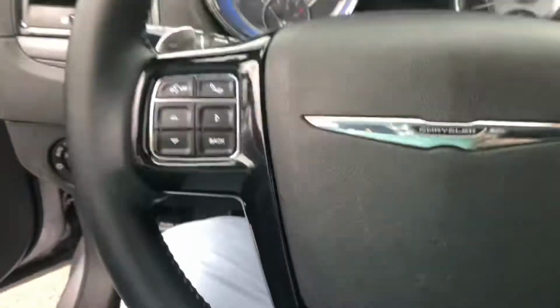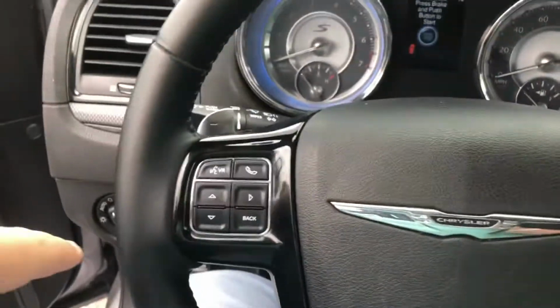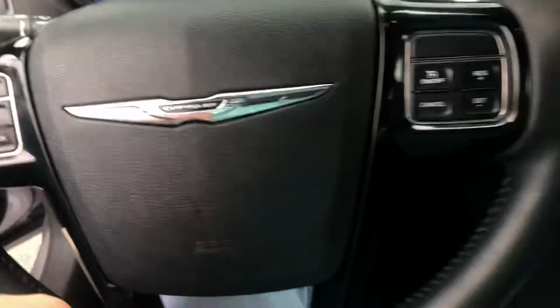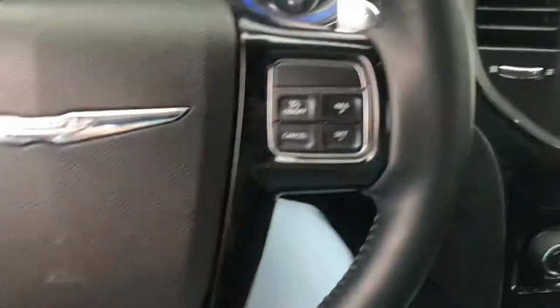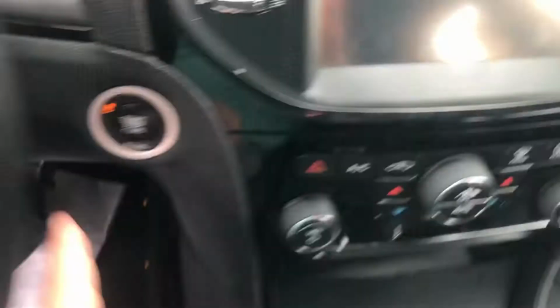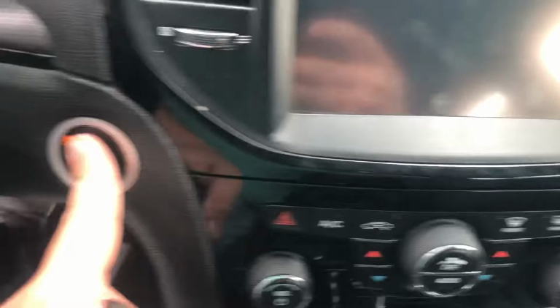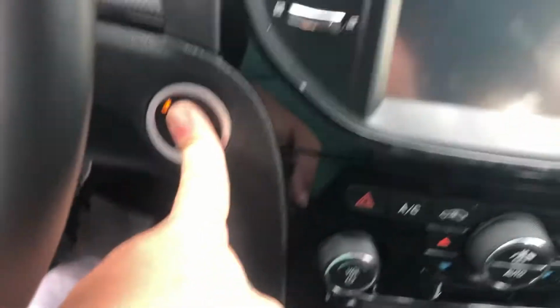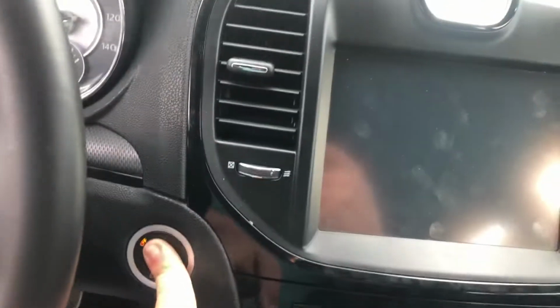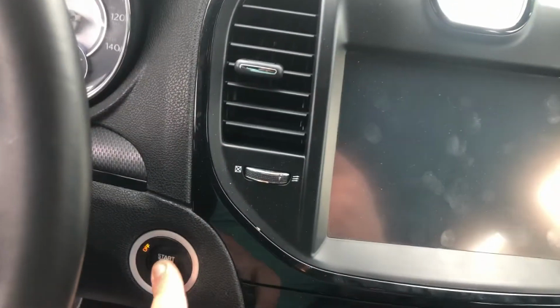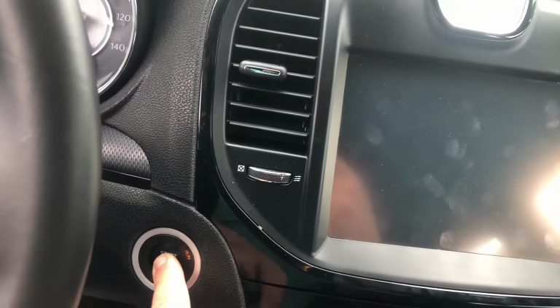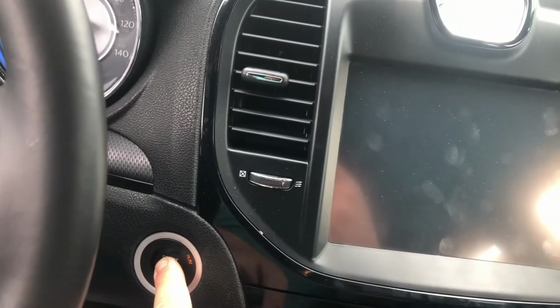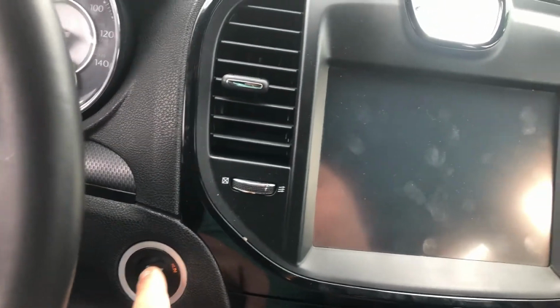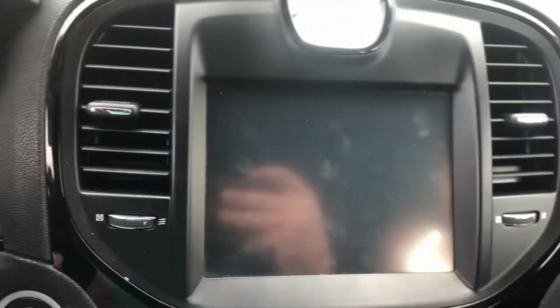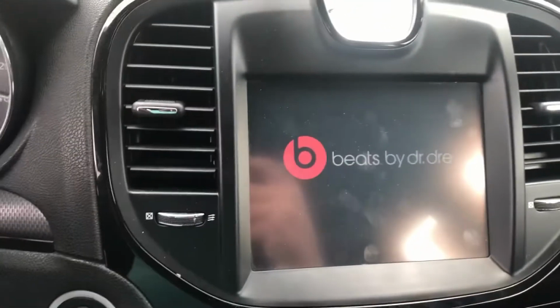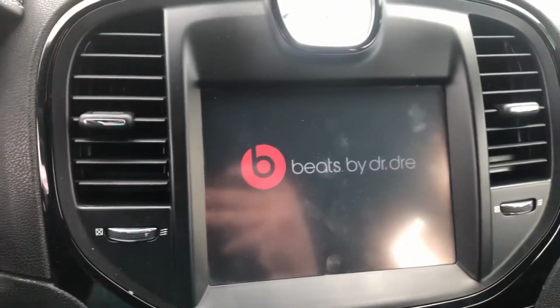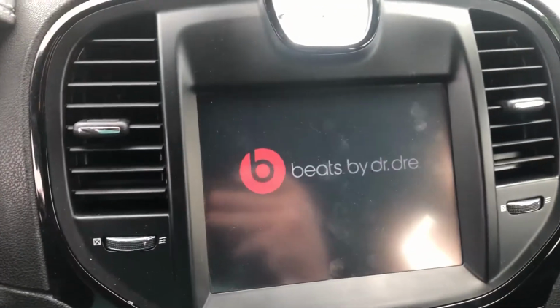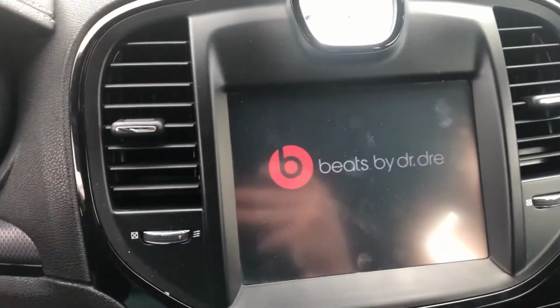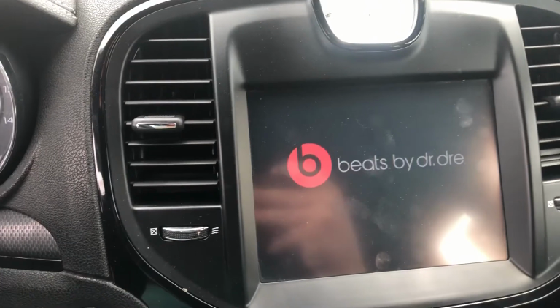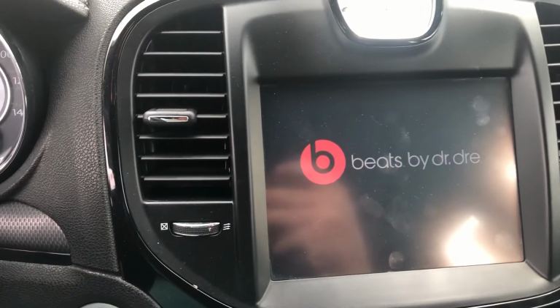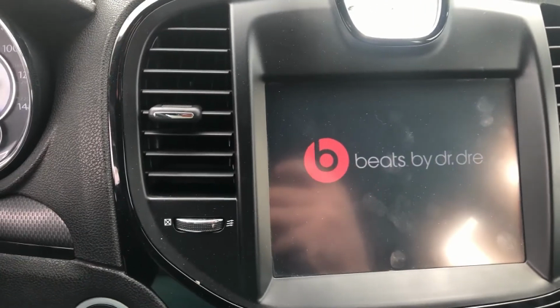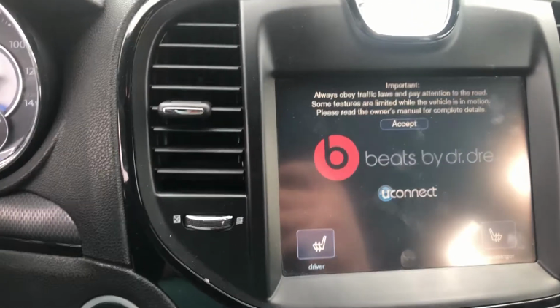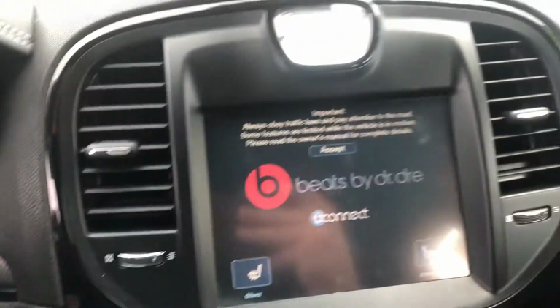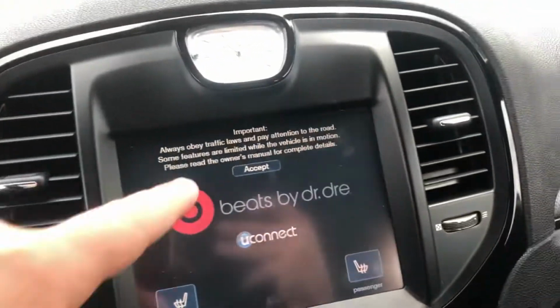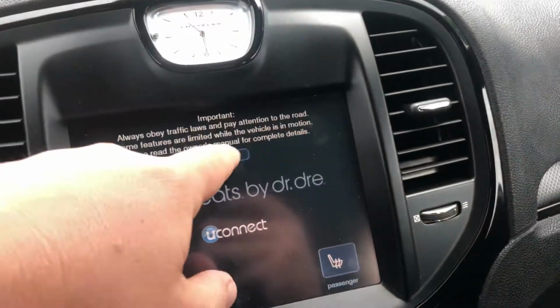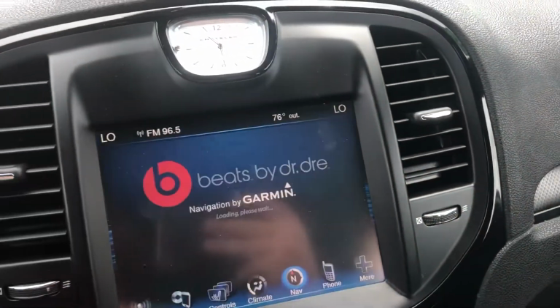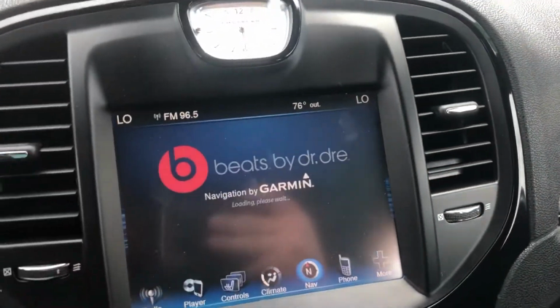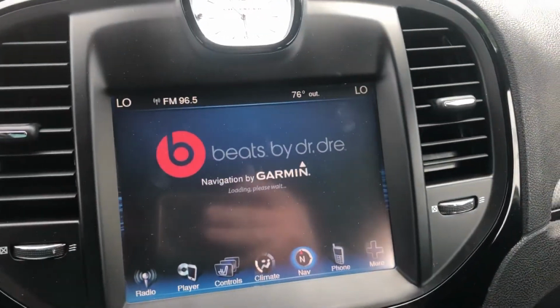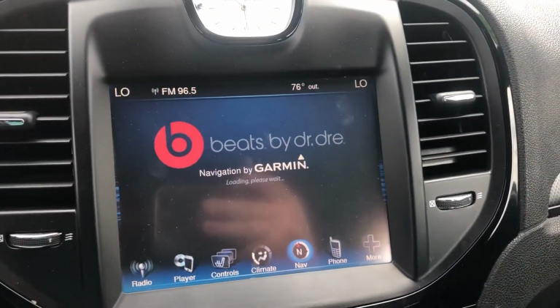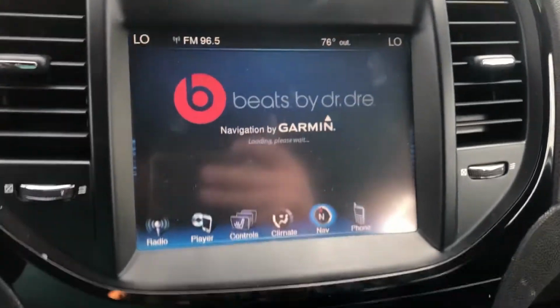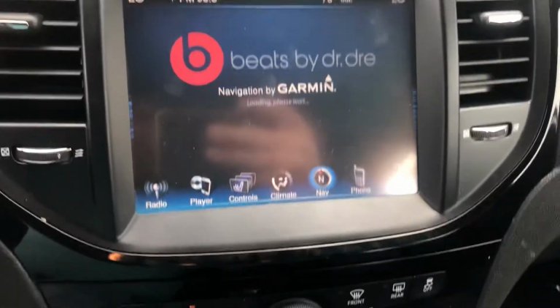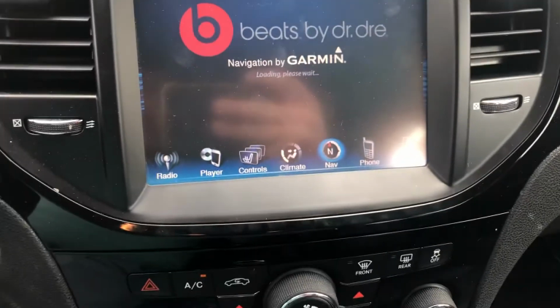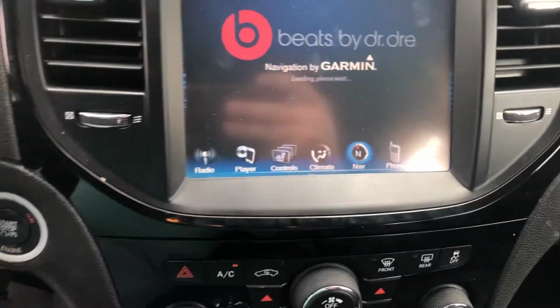Push and talk capabilities as well as your cruise control. Cranks right up, no problems. You got Beats by Dre audio in here. Heated seats, AM/FM radios, navigation — you name it, you have it.